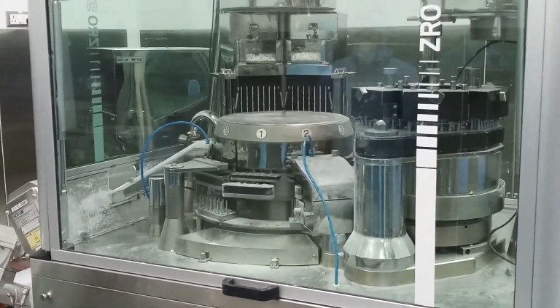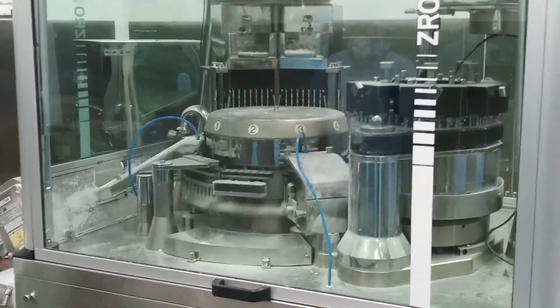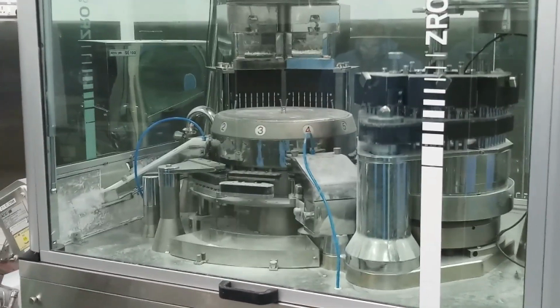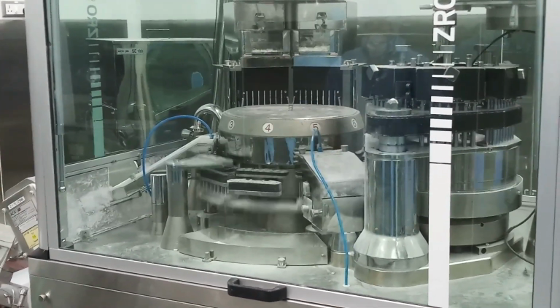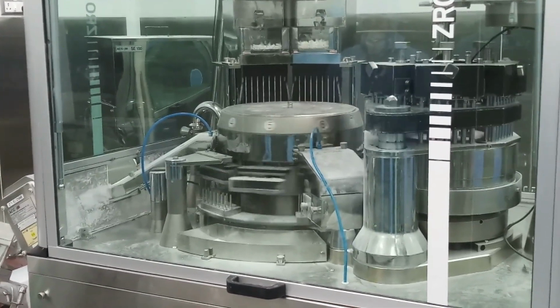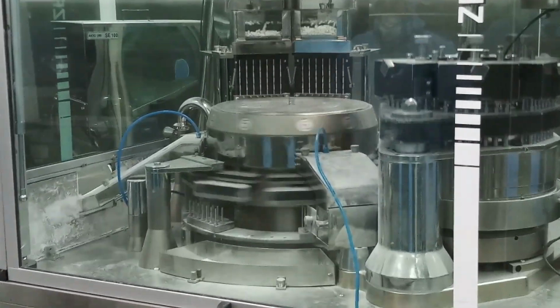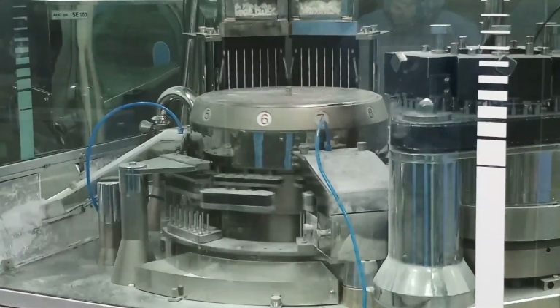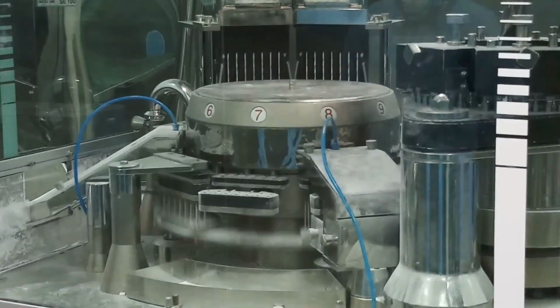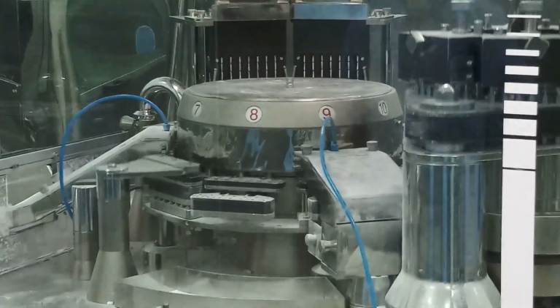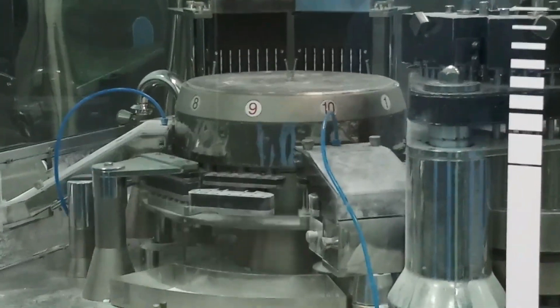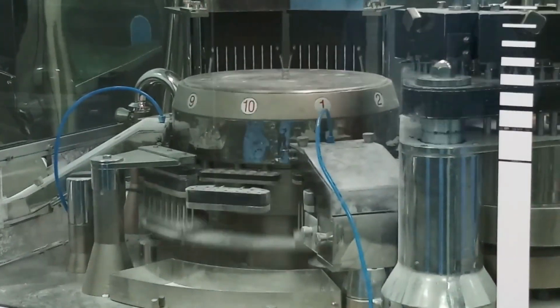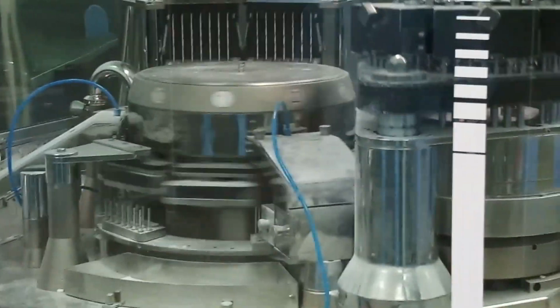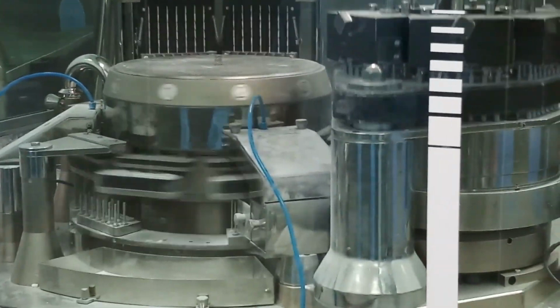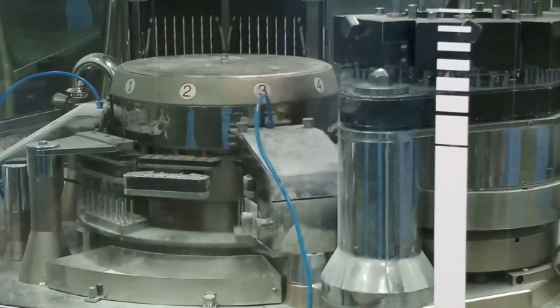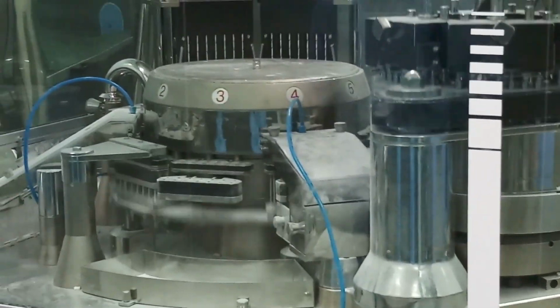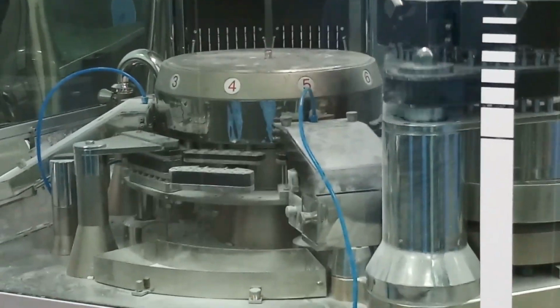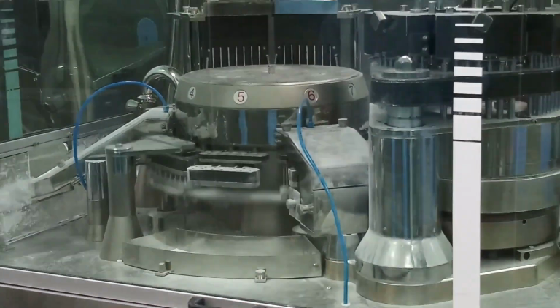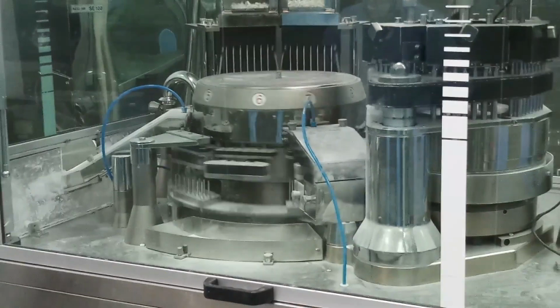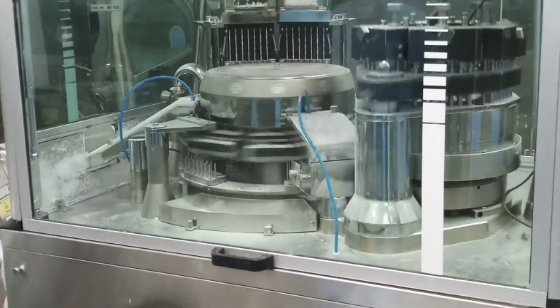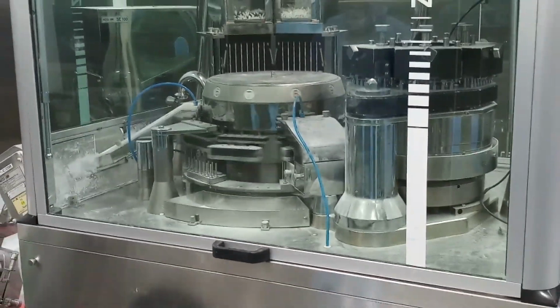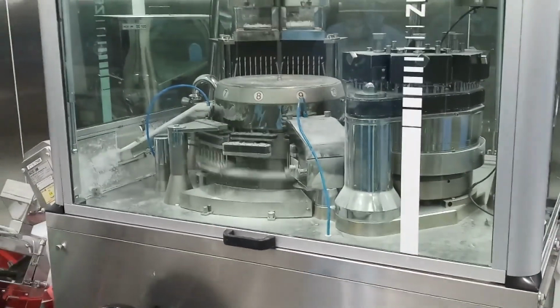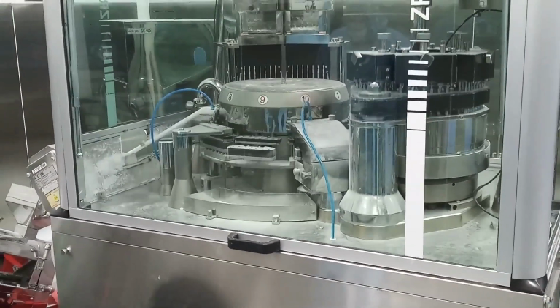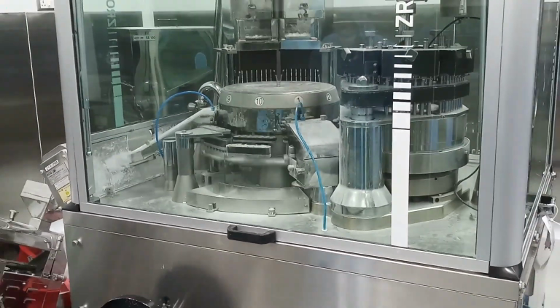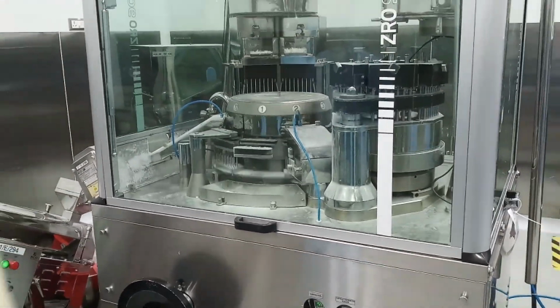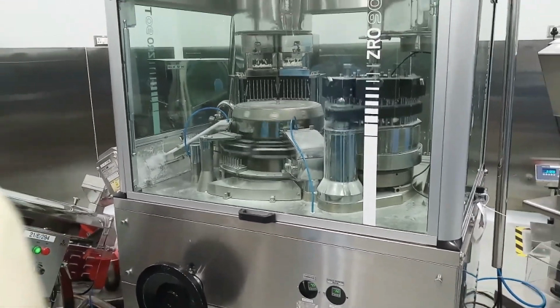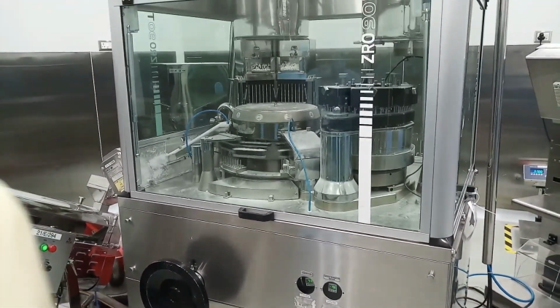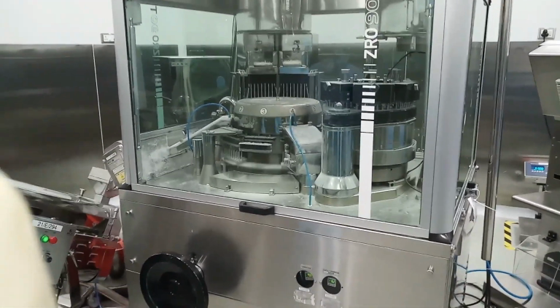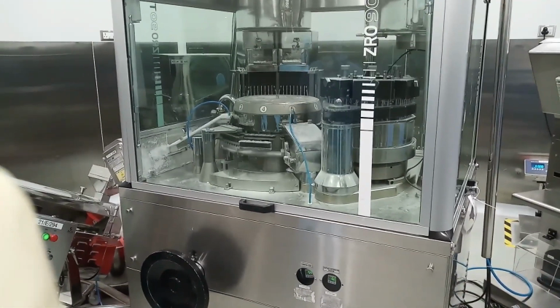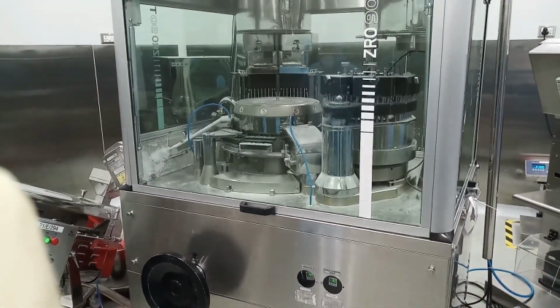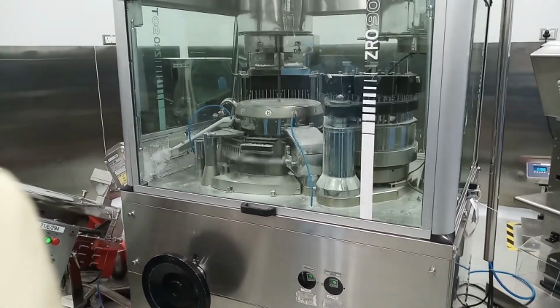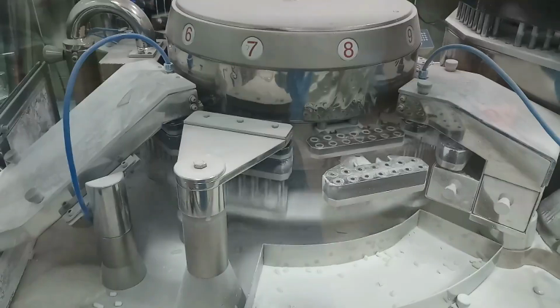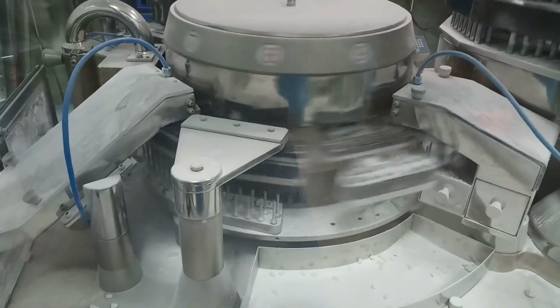7. Unopened capsule ejection. 8. Capsule closing station. 9. Discharge of filled capsules. 10. Cleaning of cap and body bushes by air and vacuum.